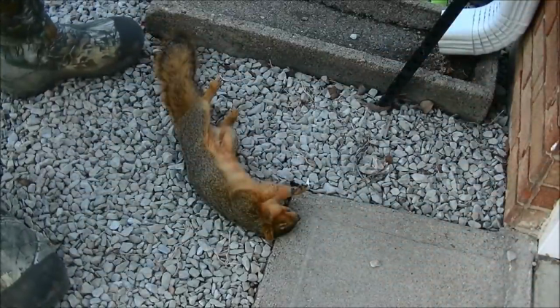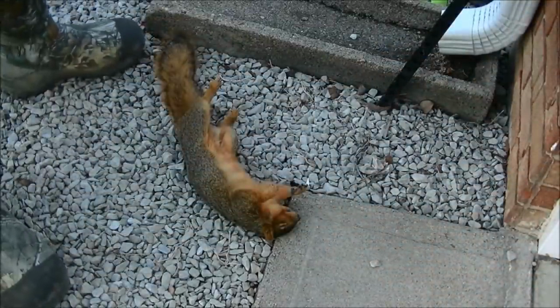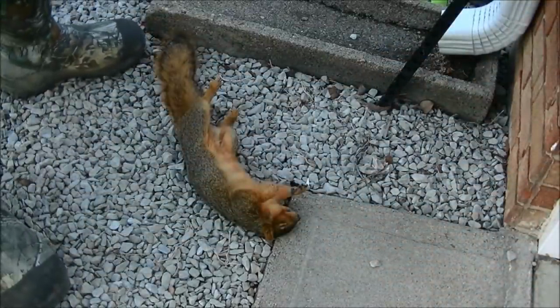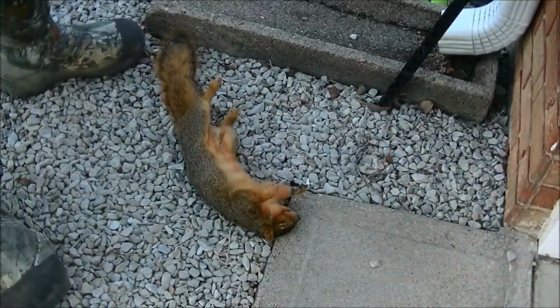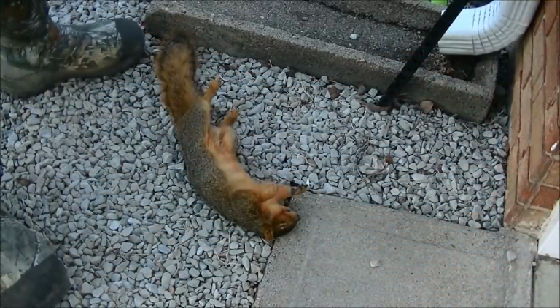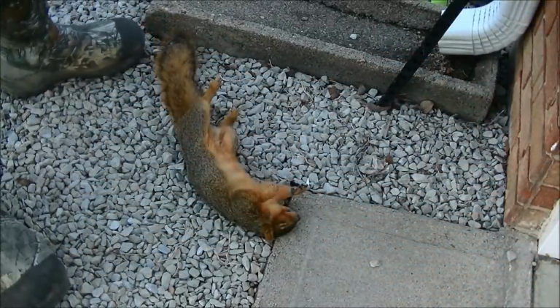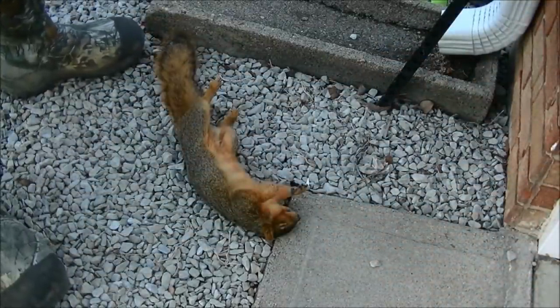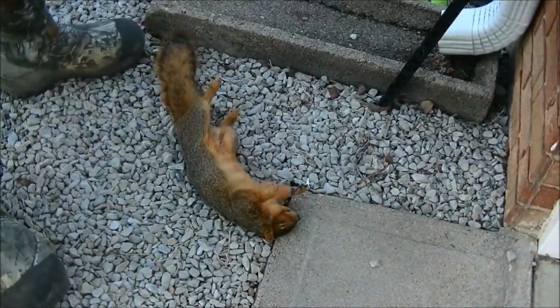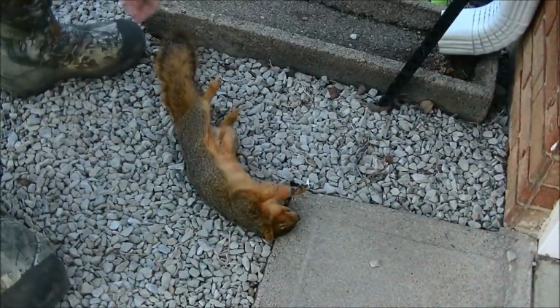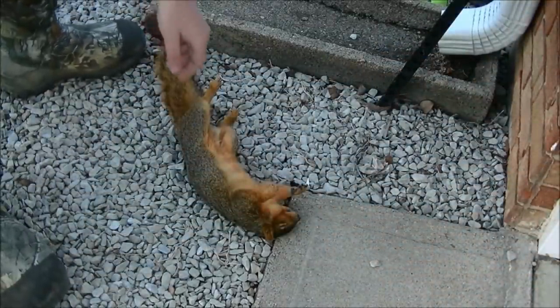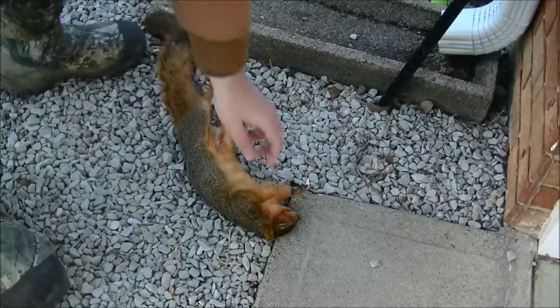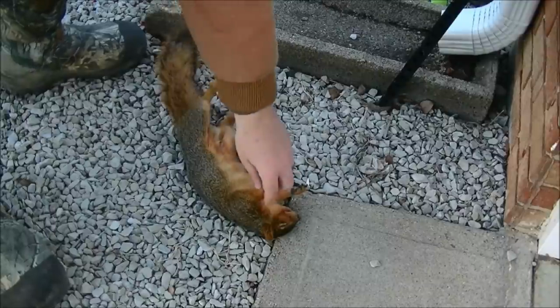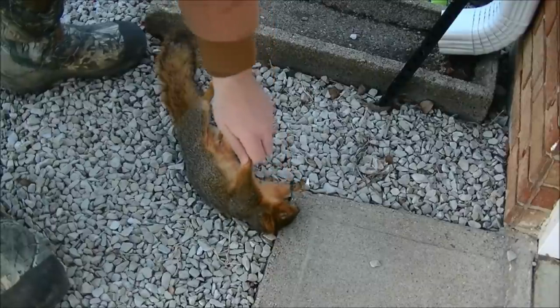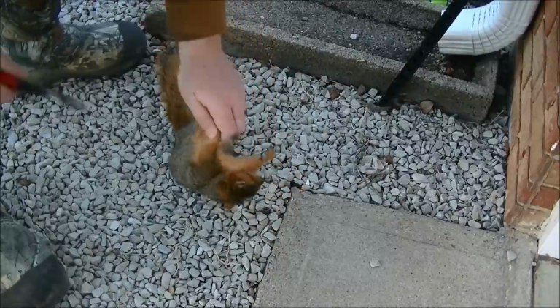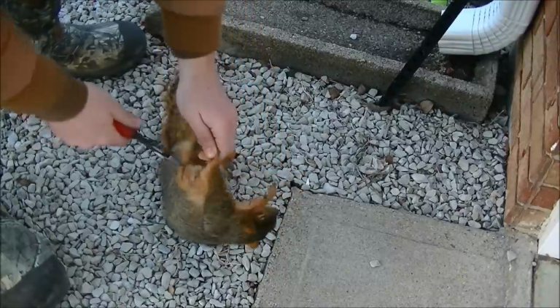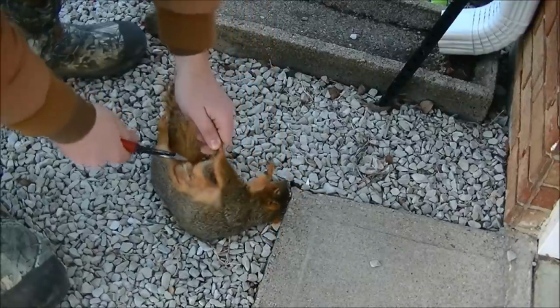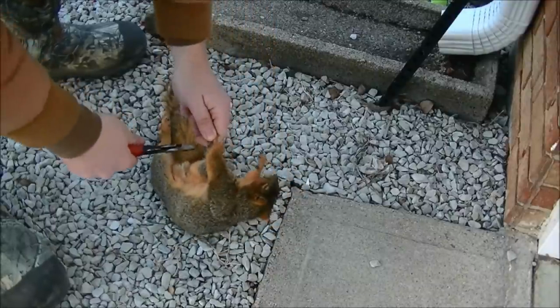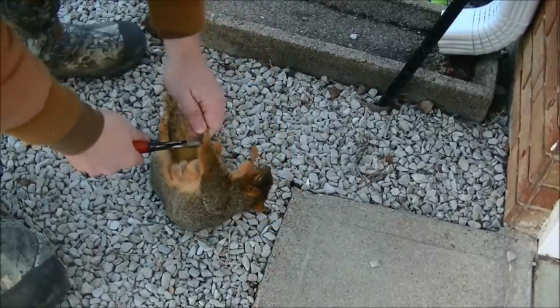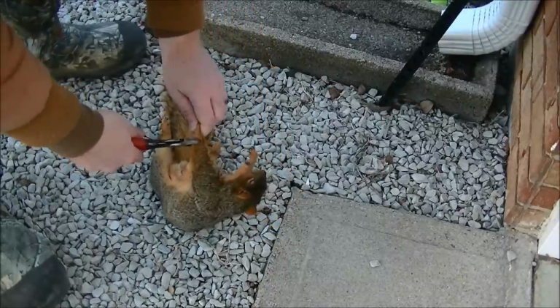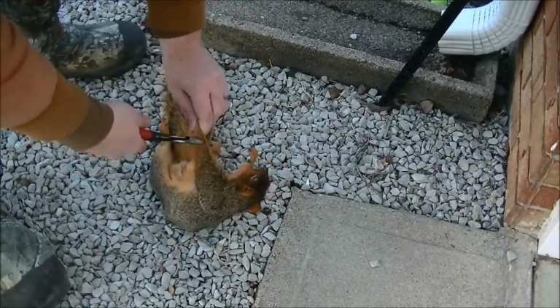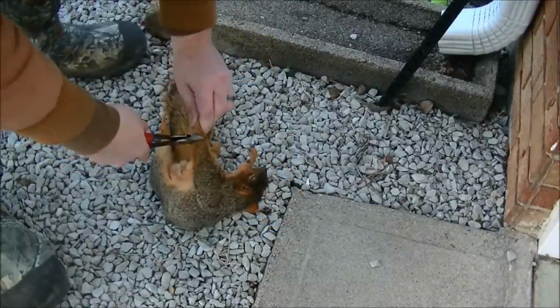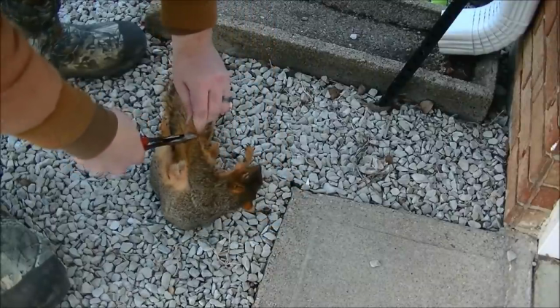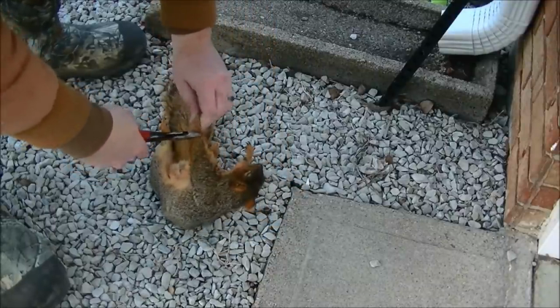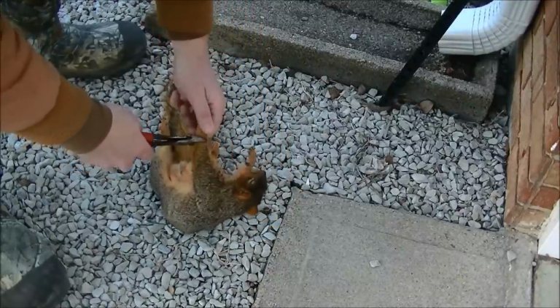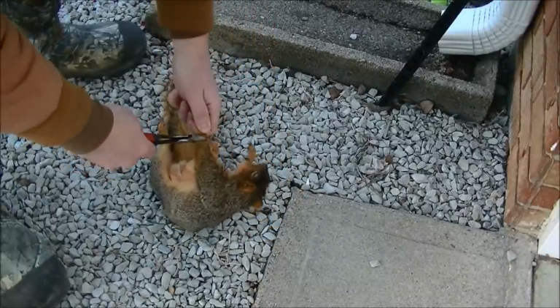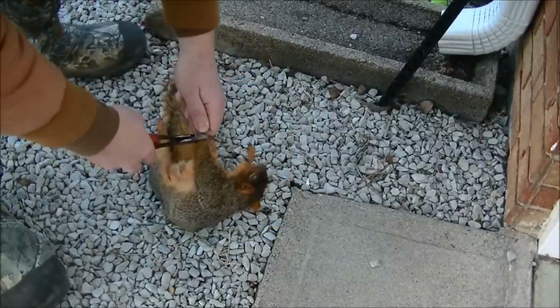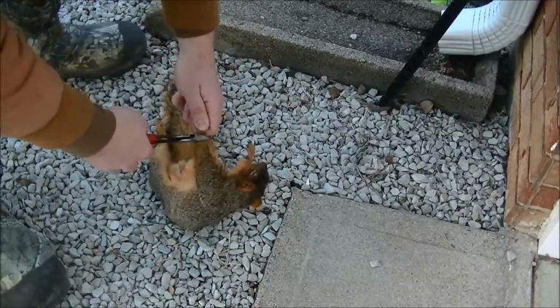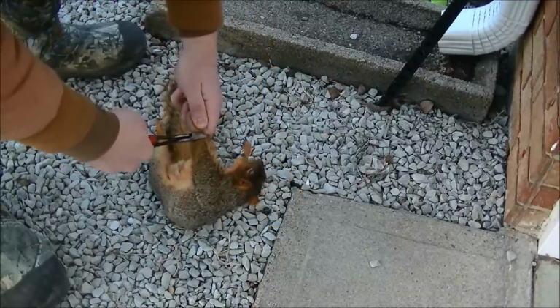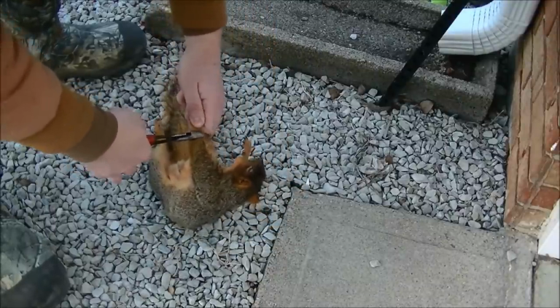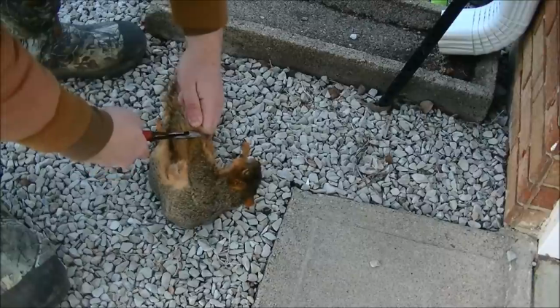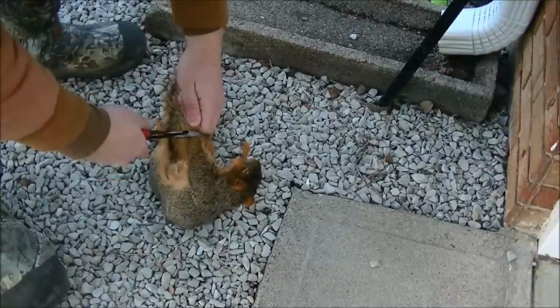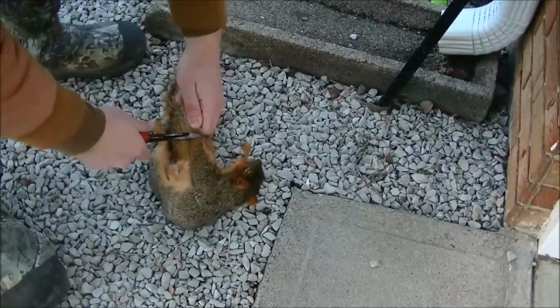All right, so let's get the skinning process started. Start by clipping the front and back paws of the squirrel right above the wrist and the ankles with the side cutters.